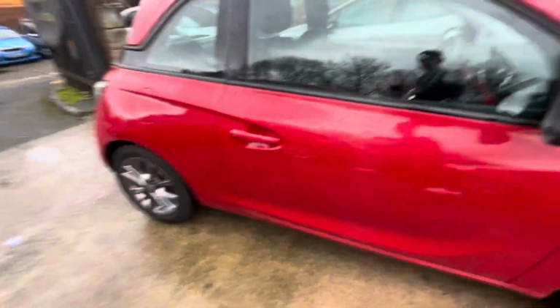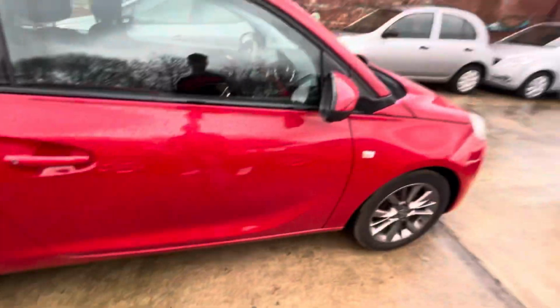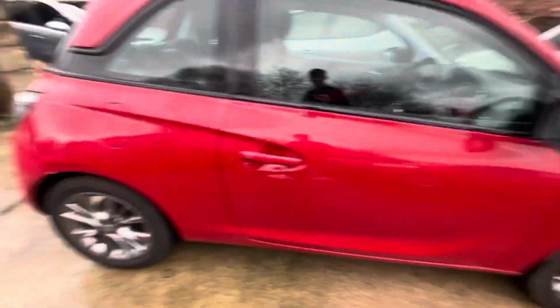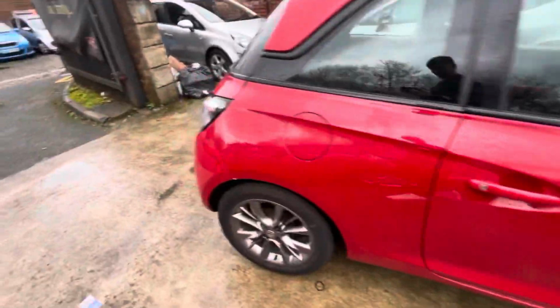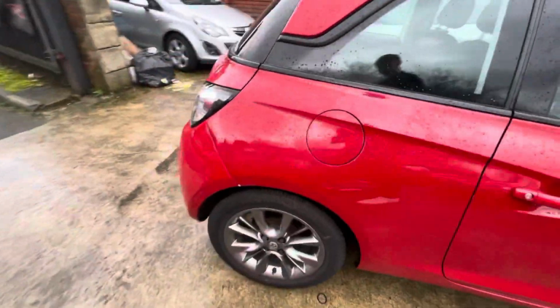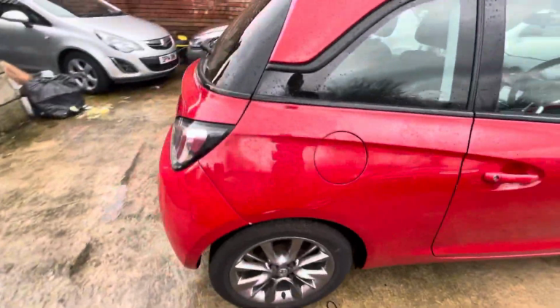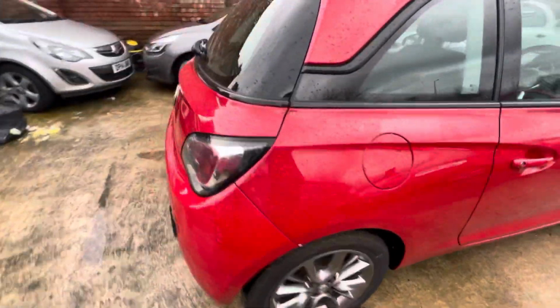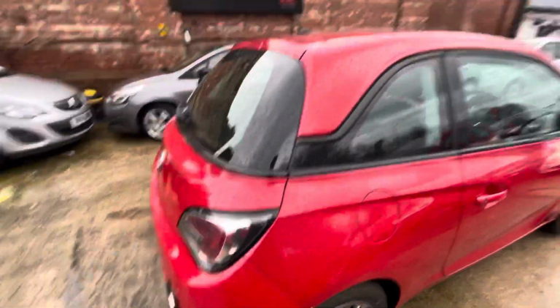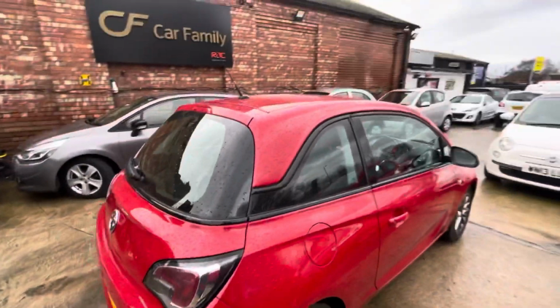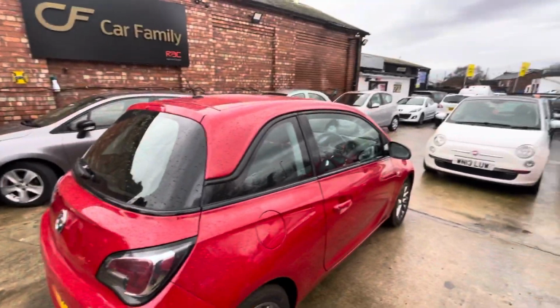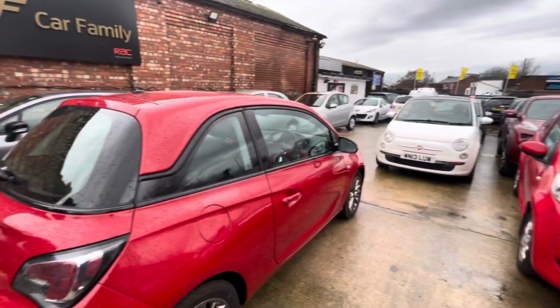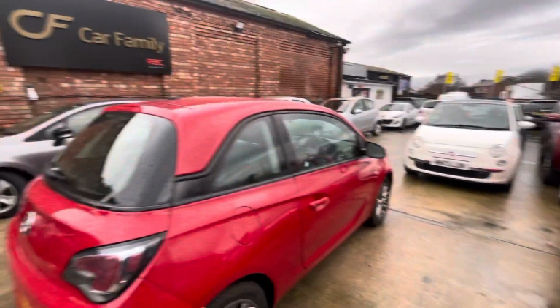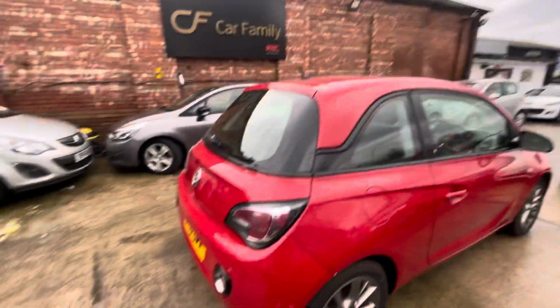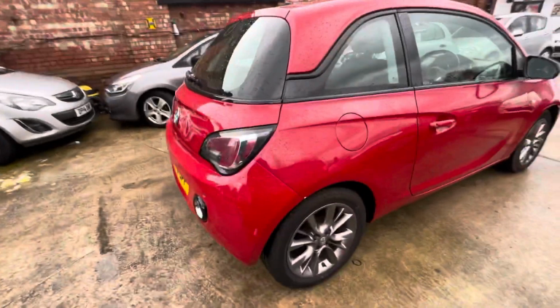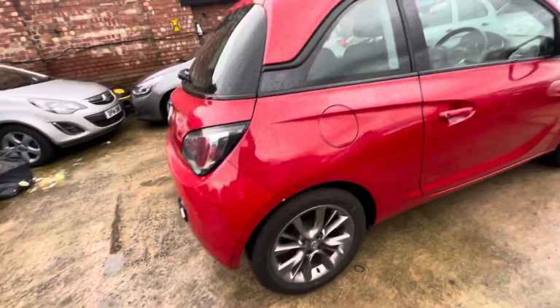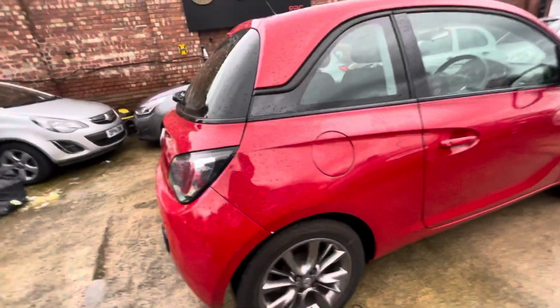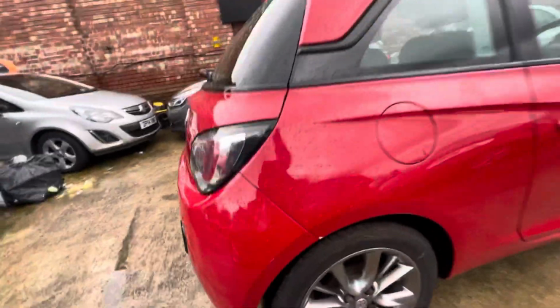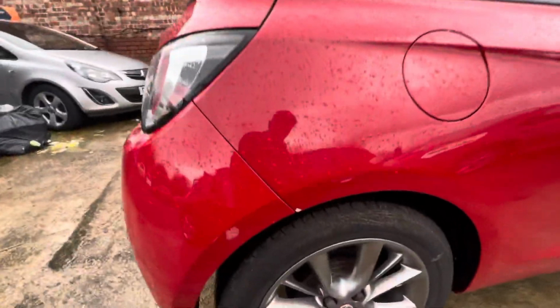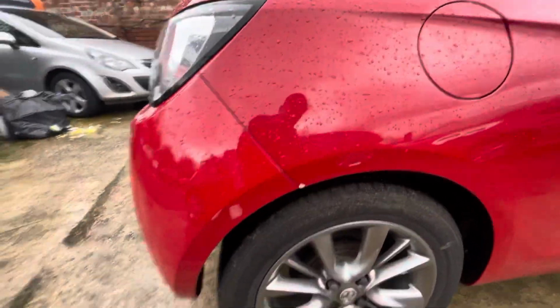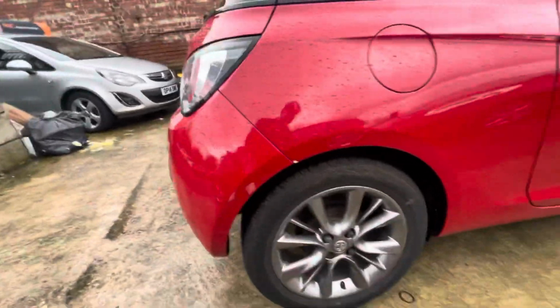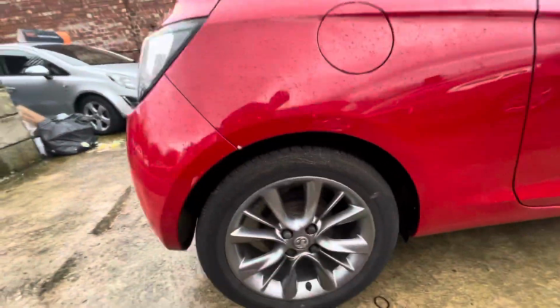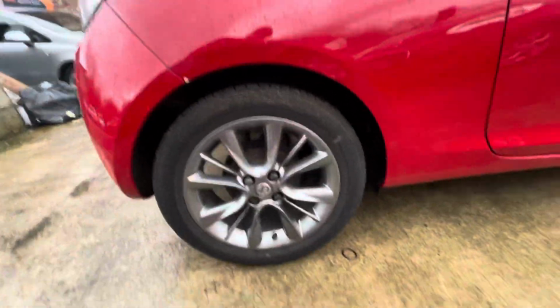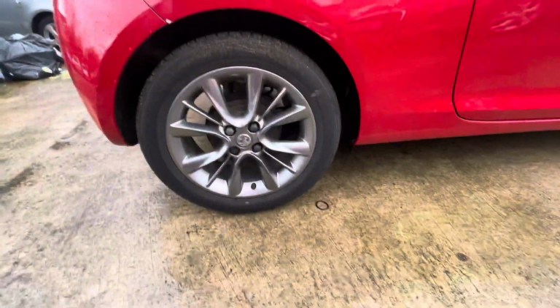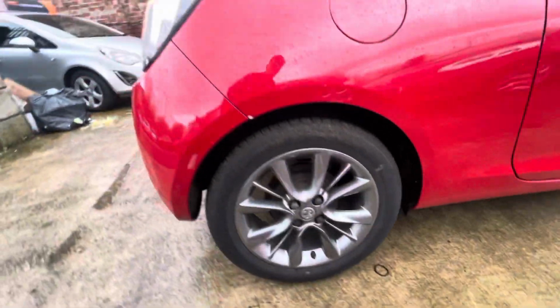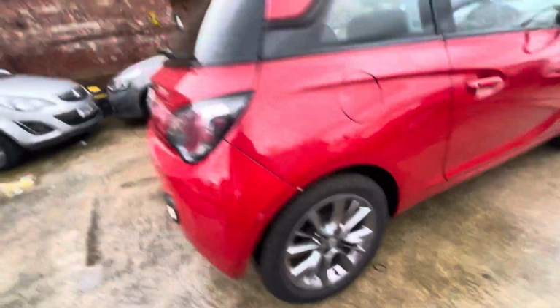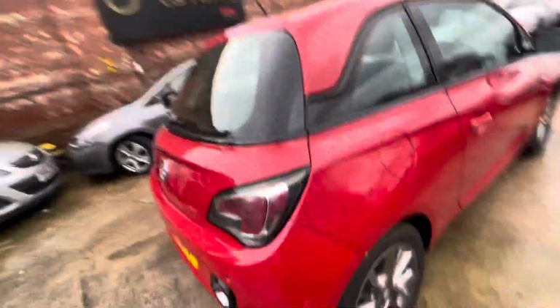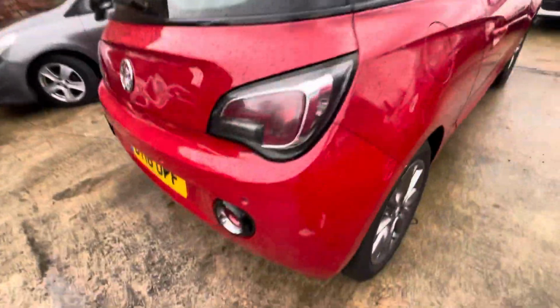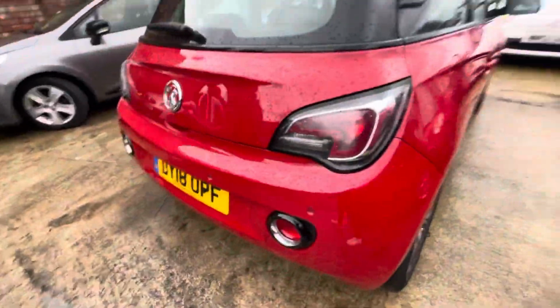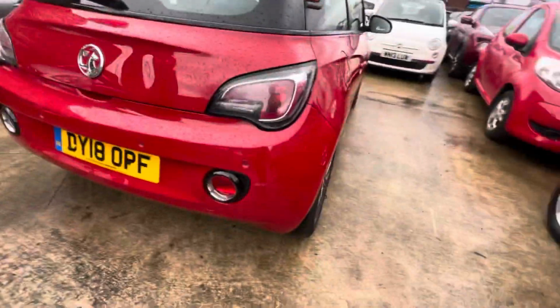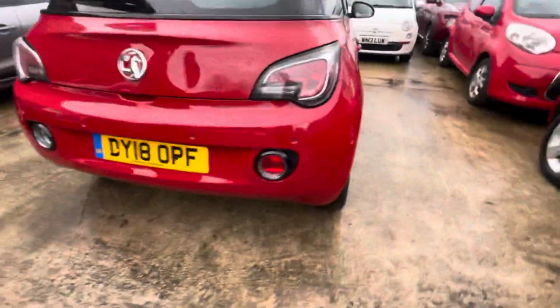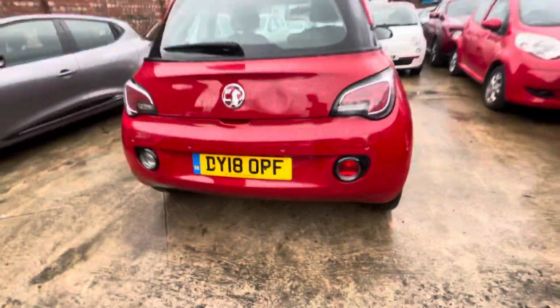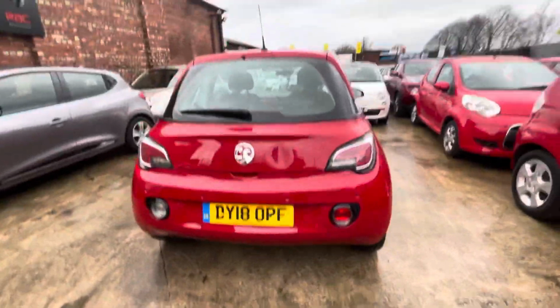The car drives absolutely fantastic — clearly been very well looked after over its time. There is a little bit of touch-up paint just needed there, but both alloys on the driver's side are in lovely condition.